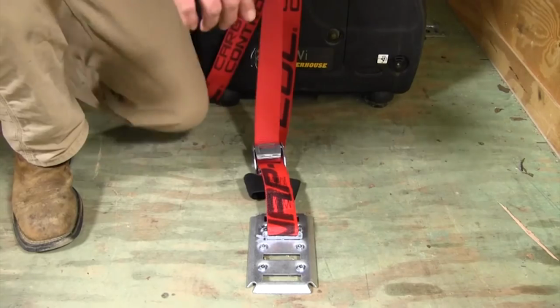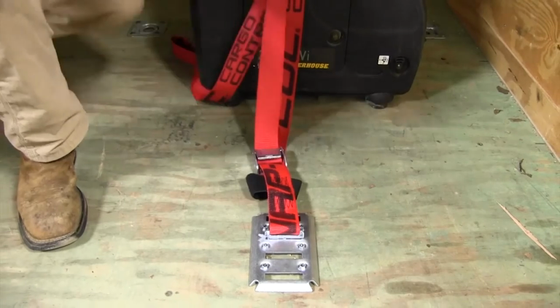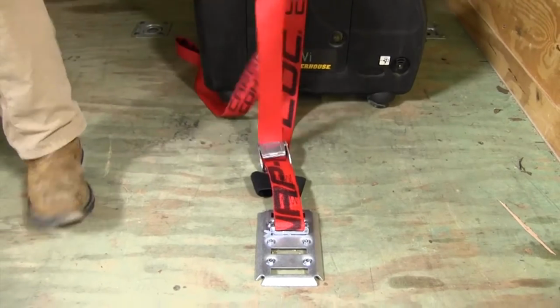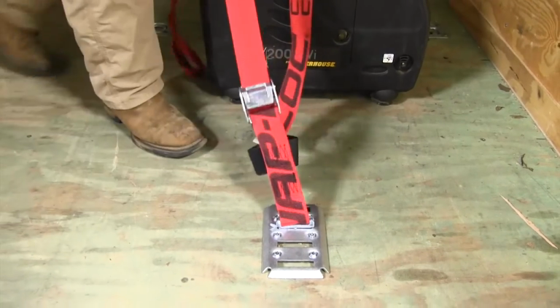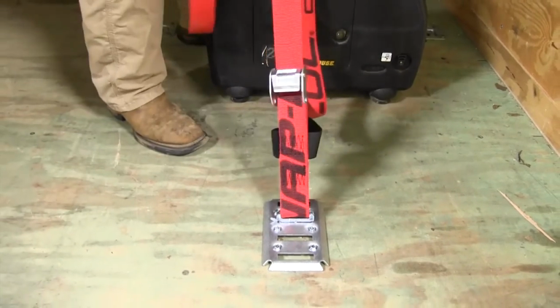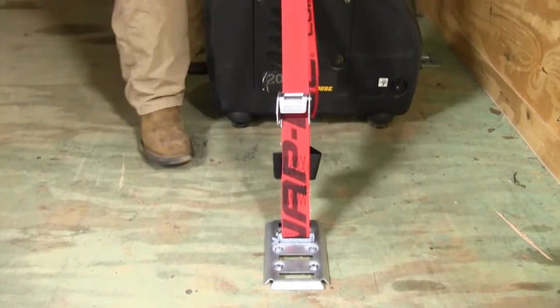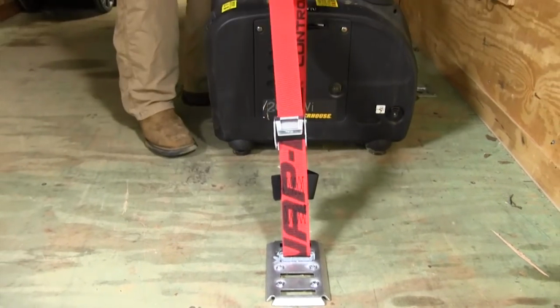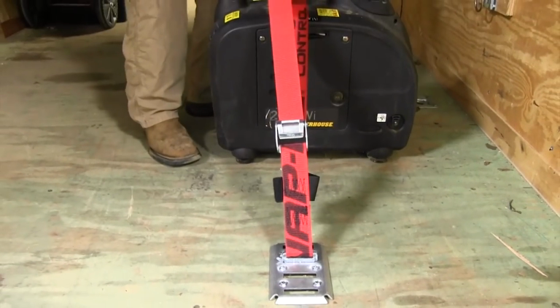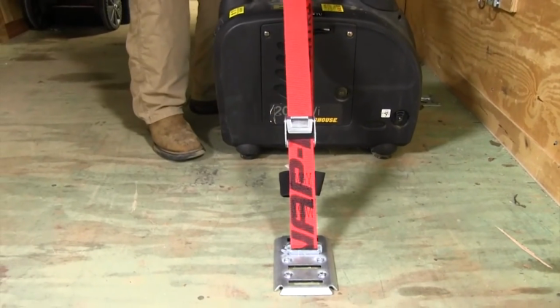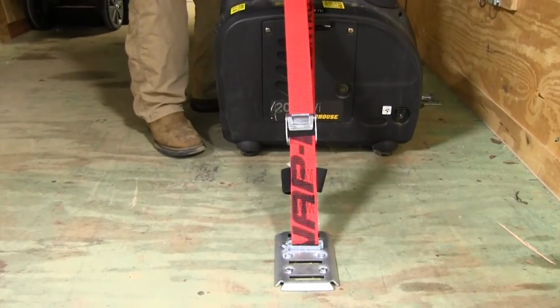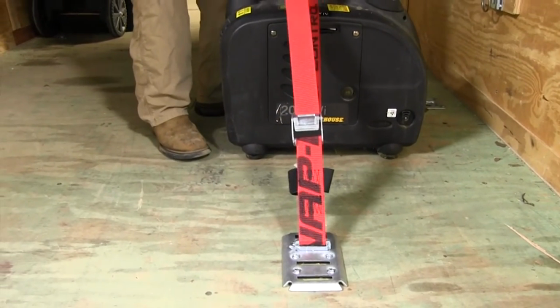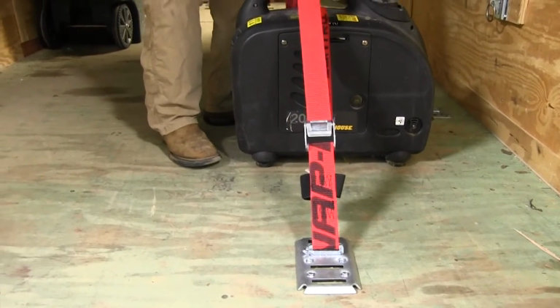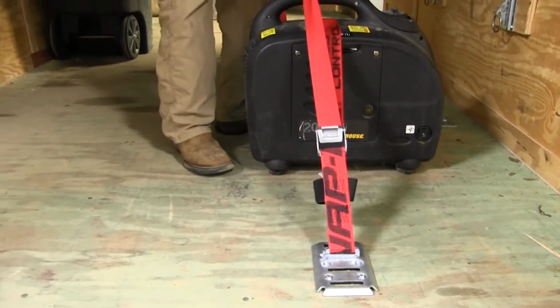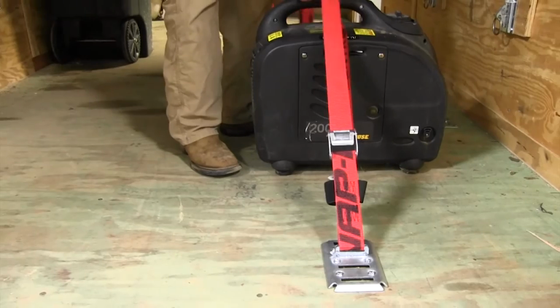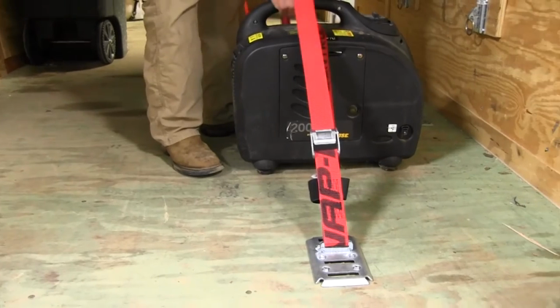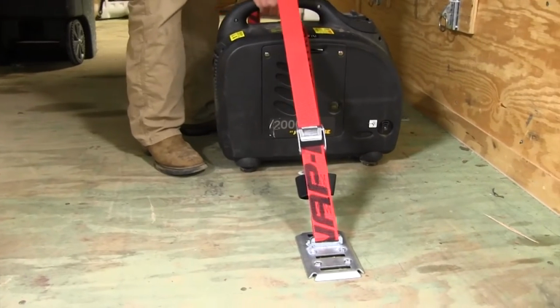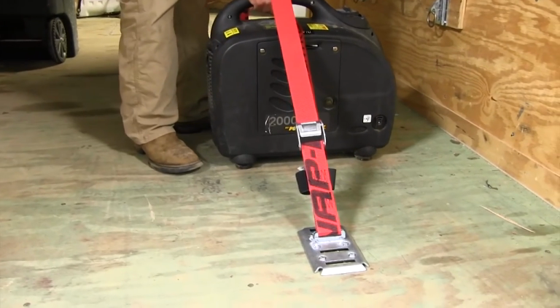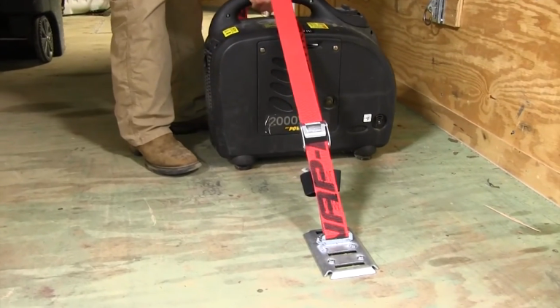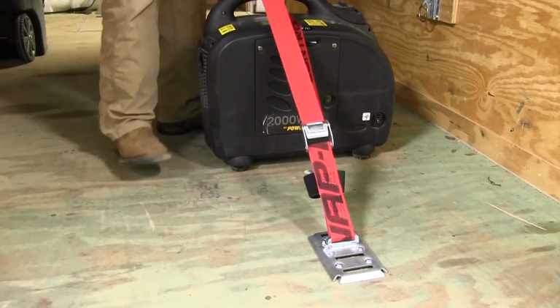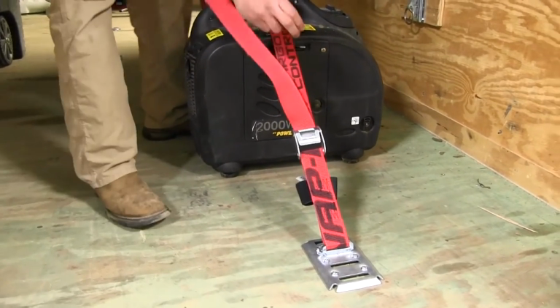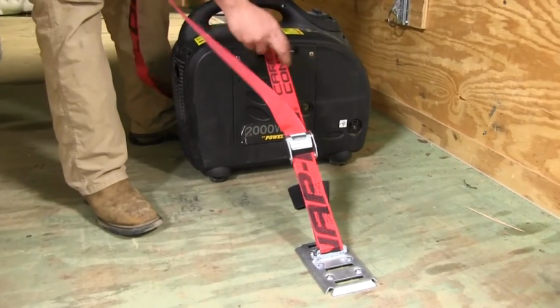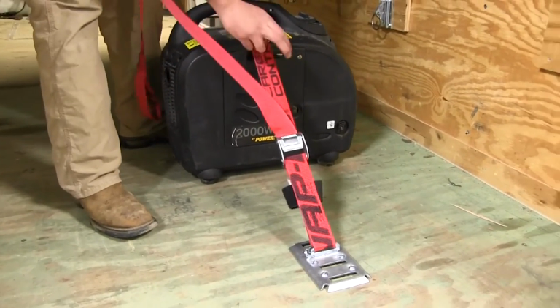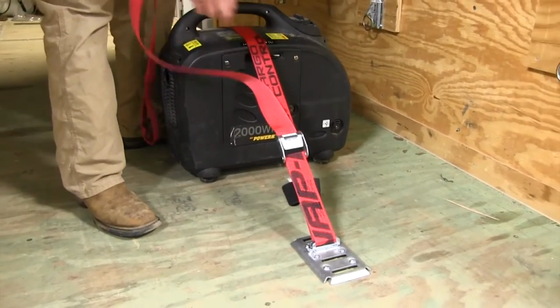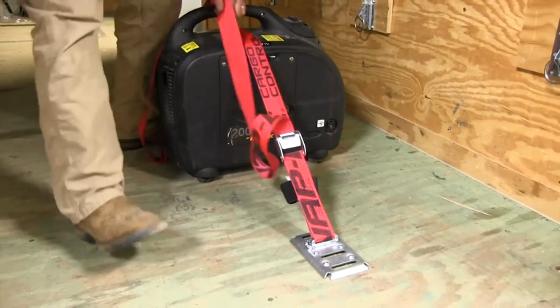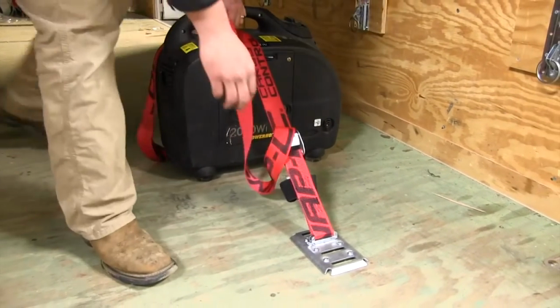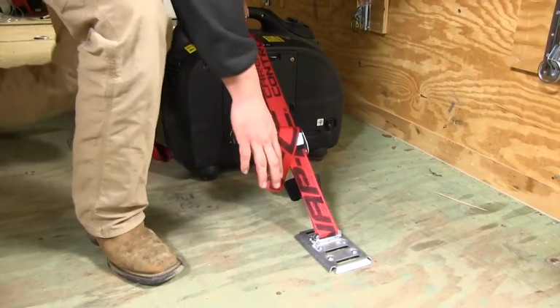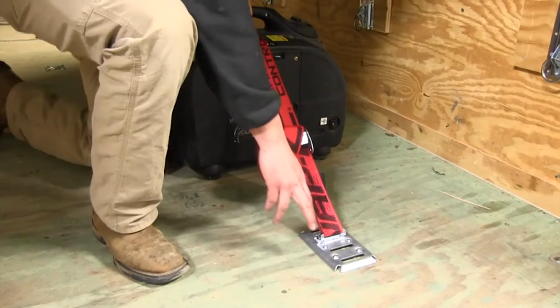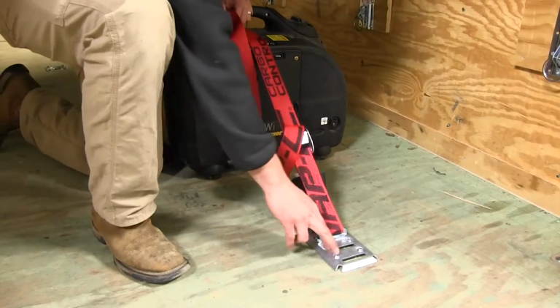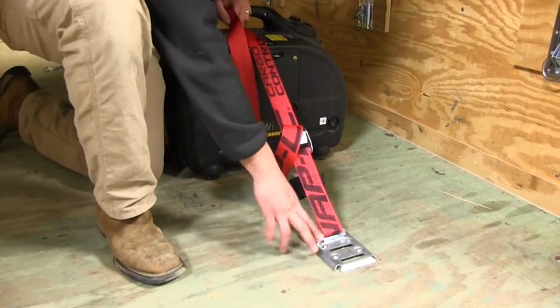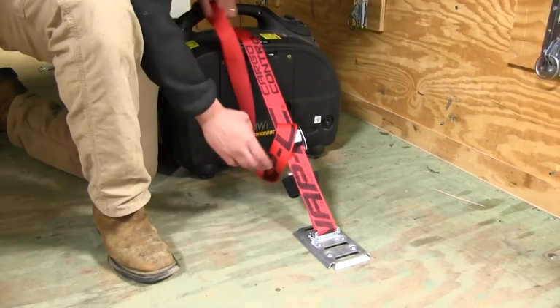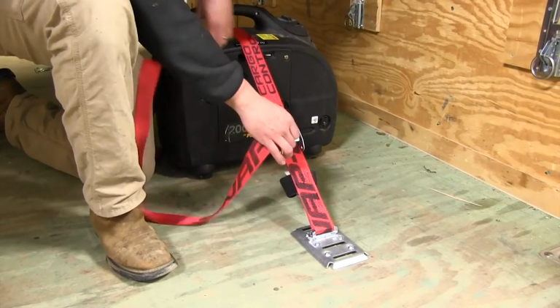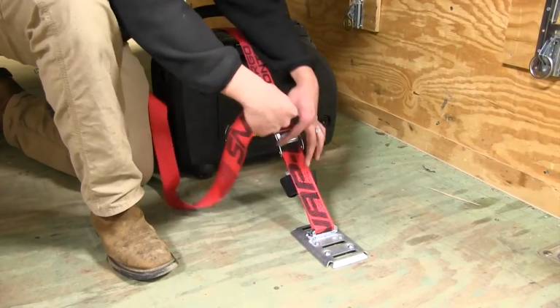Once we've got both sides connected in, we'll just pull and cinch down our strap. As you can see our generator's not going anywhere — it's nice and taut, we've got a good secure connection on our floor.